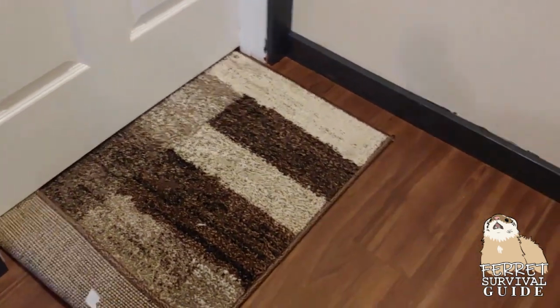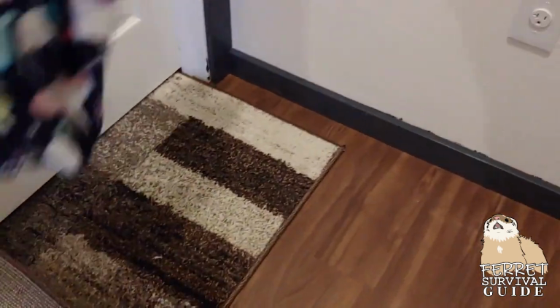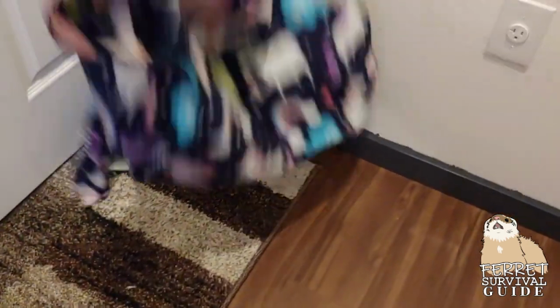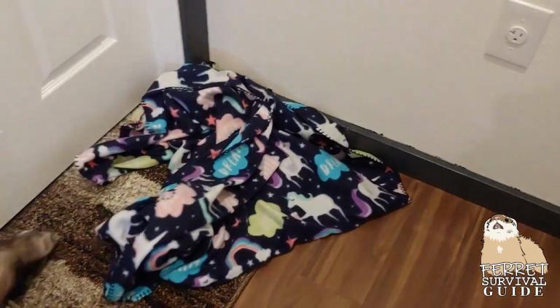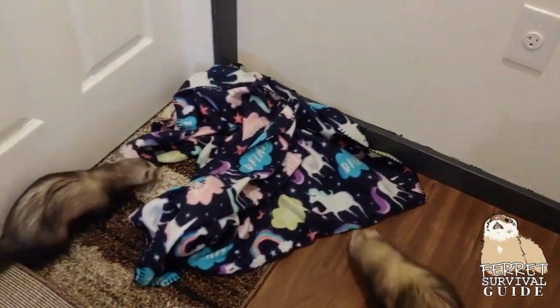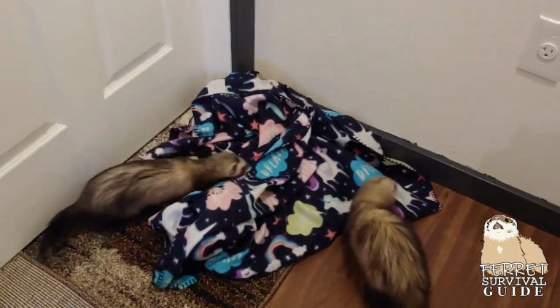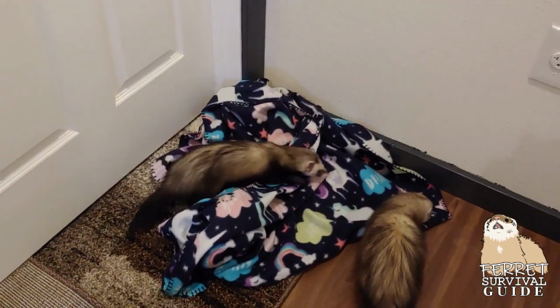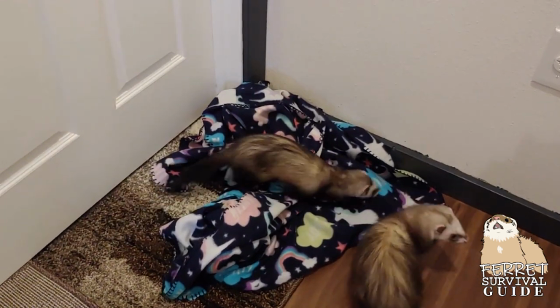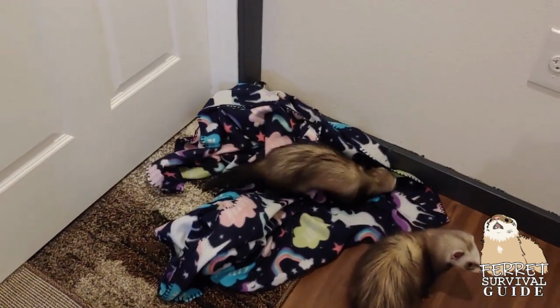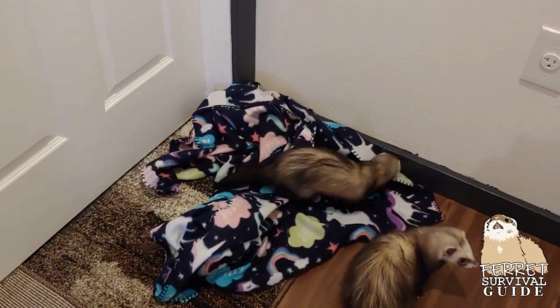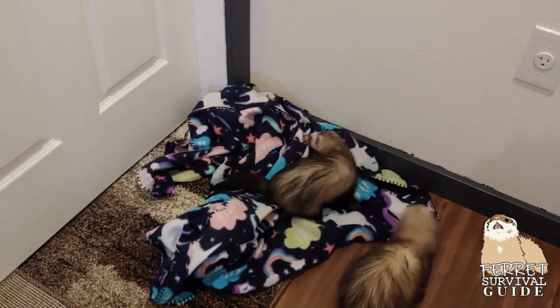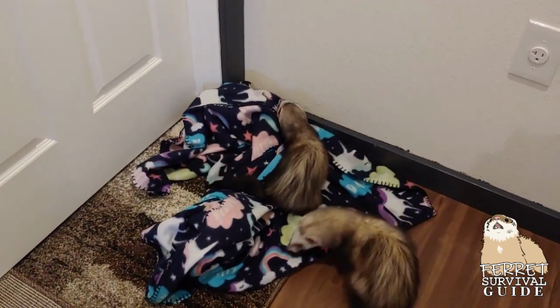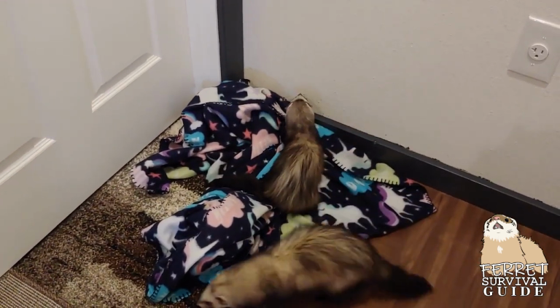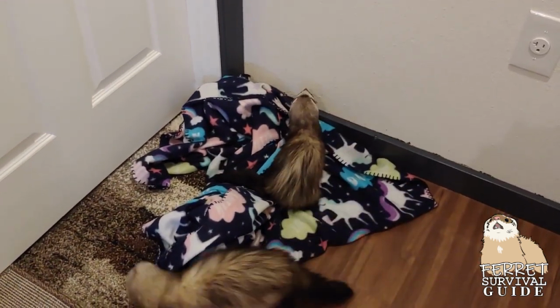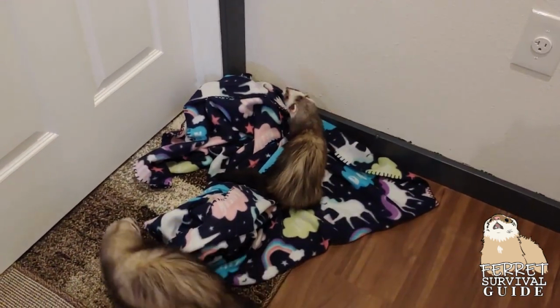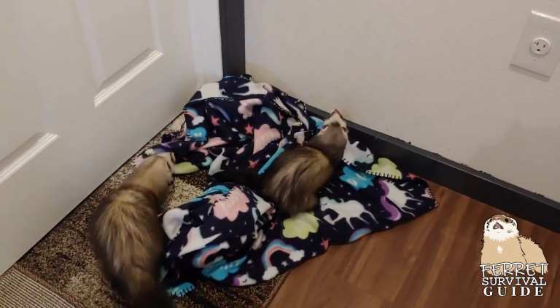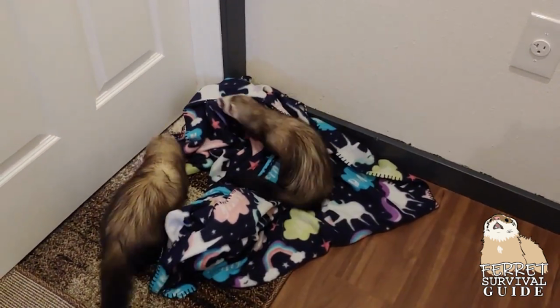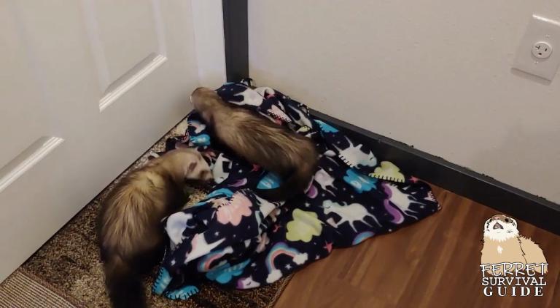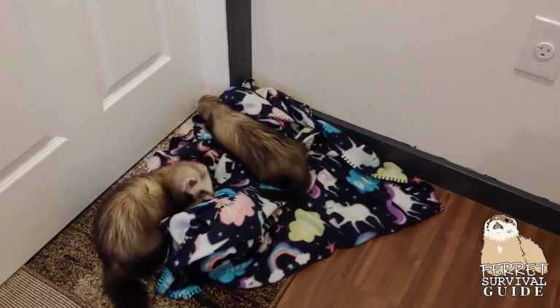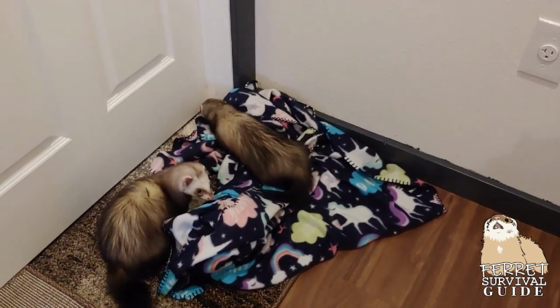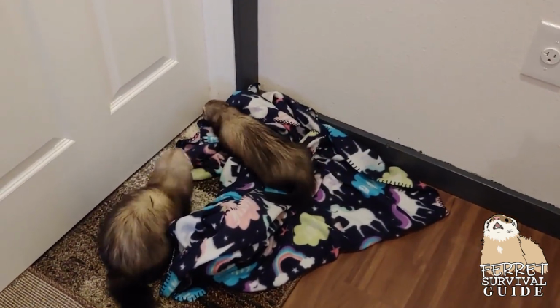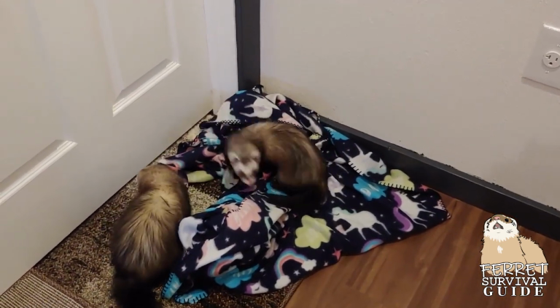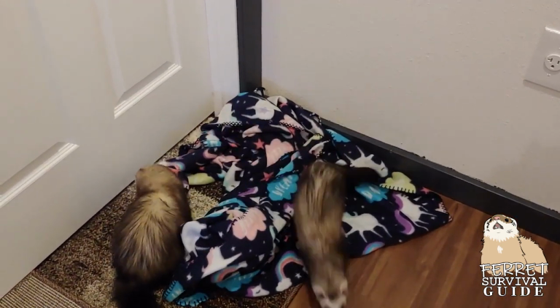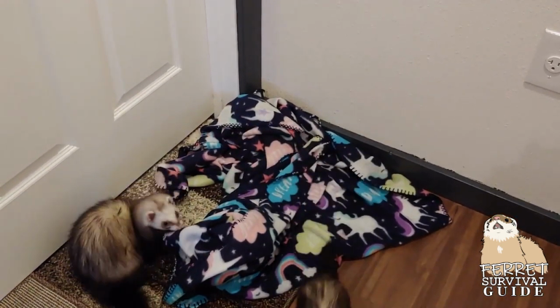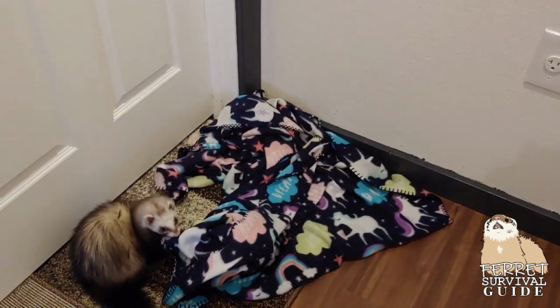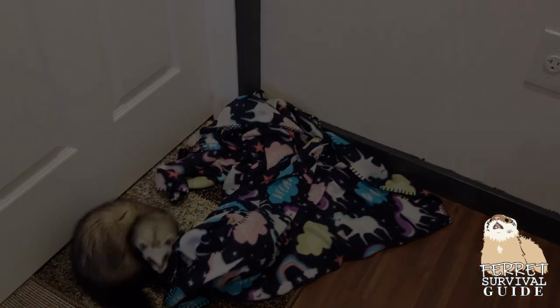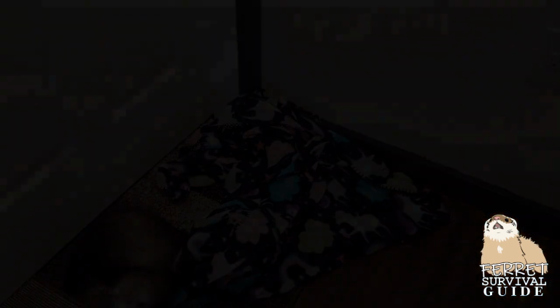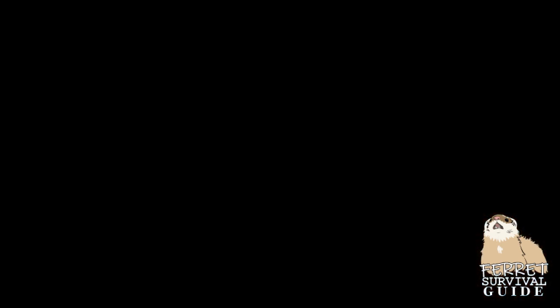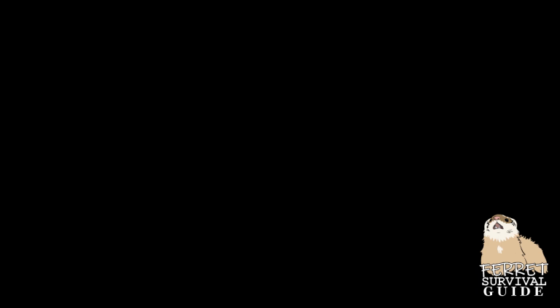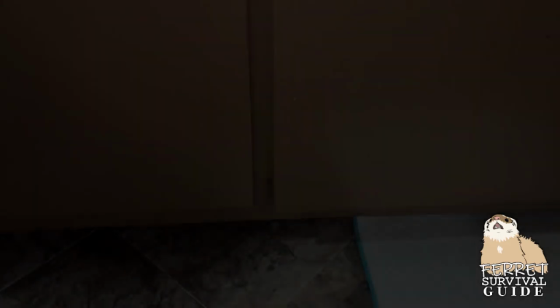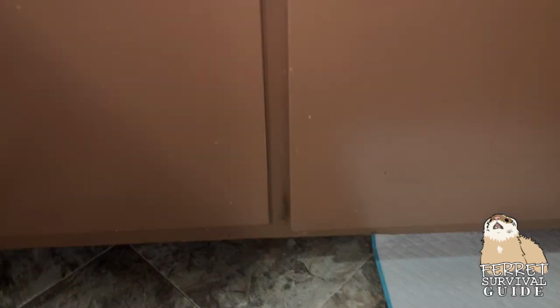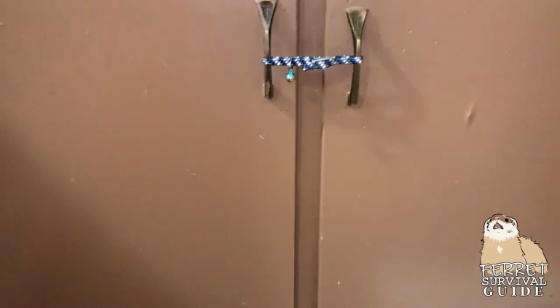Putting a rug down in a corner they like to poo in, but you just can't put a potty pad or litter box, is another great way to use rugs. Alternately, you can turn the corner into a sleep spot. Just make sure that they do have a potty place close by. Ferrets won't want to go all the way back to the cage just to go potty.